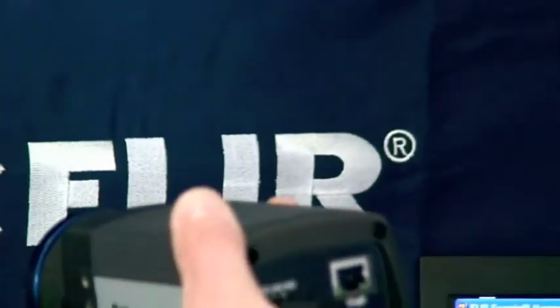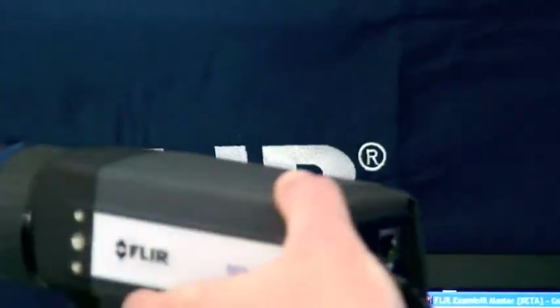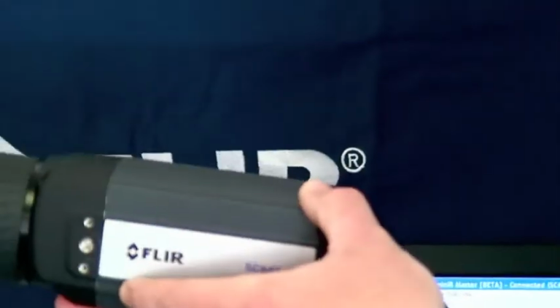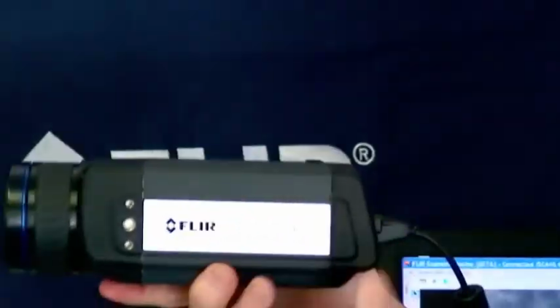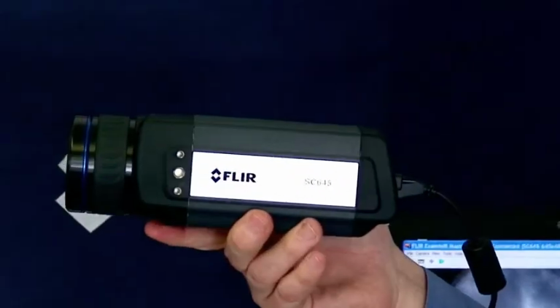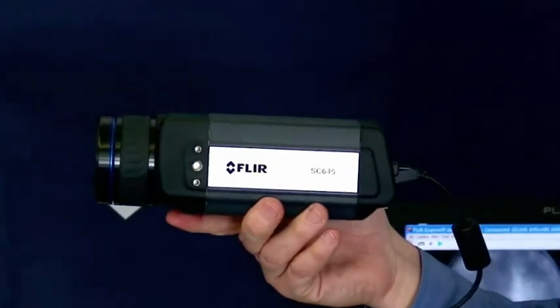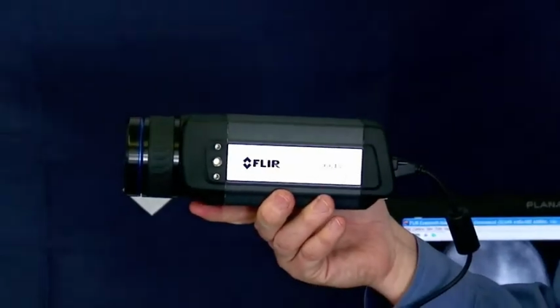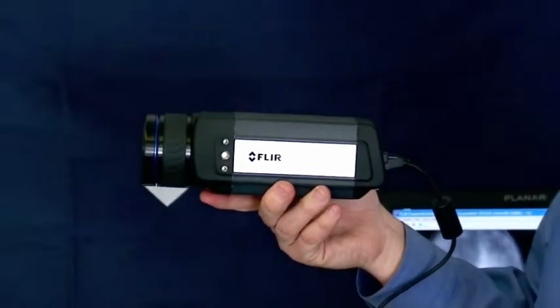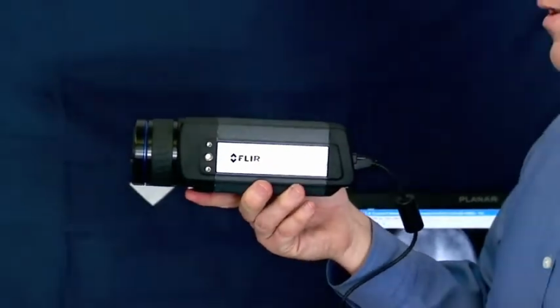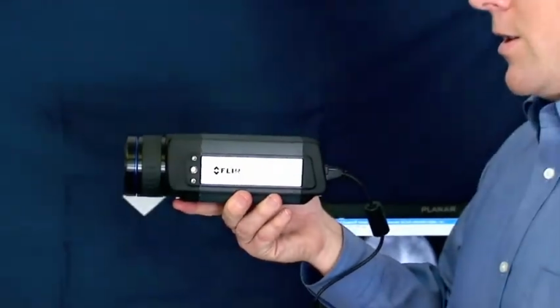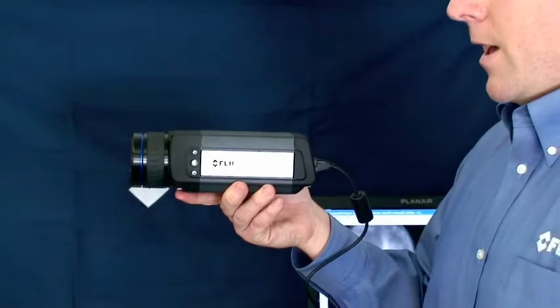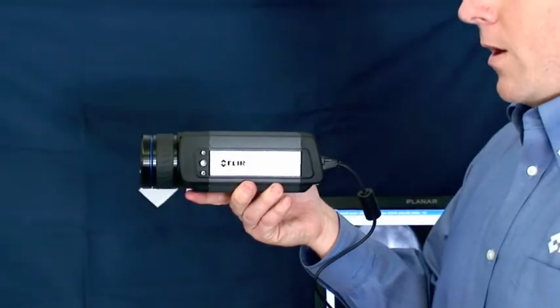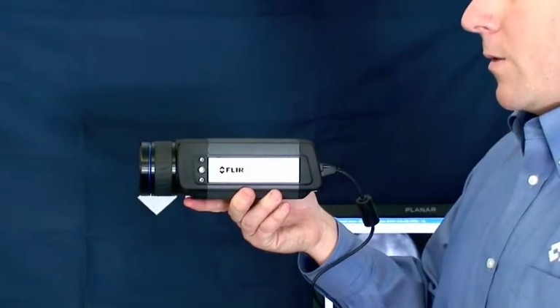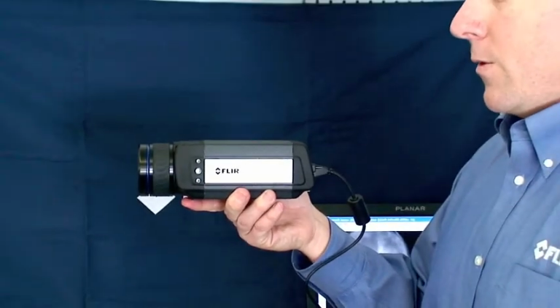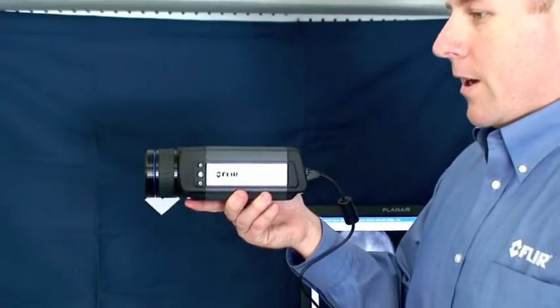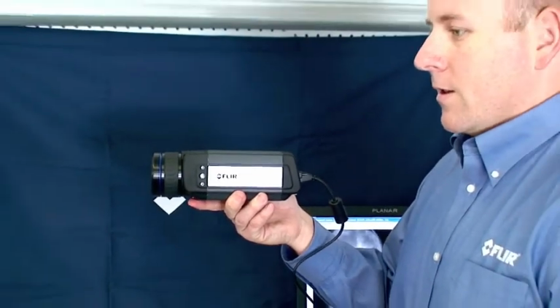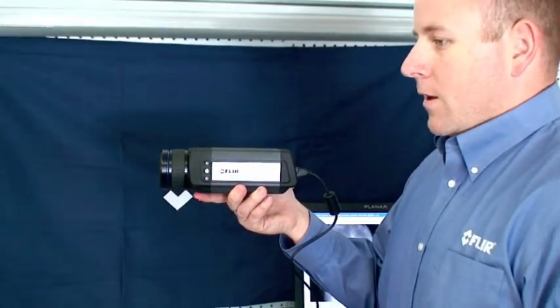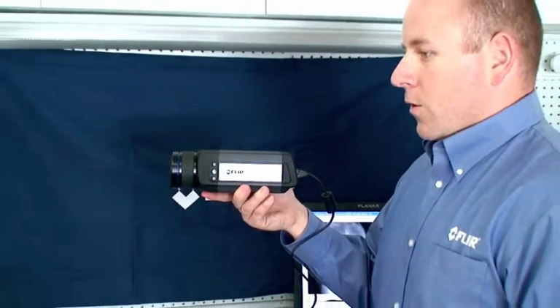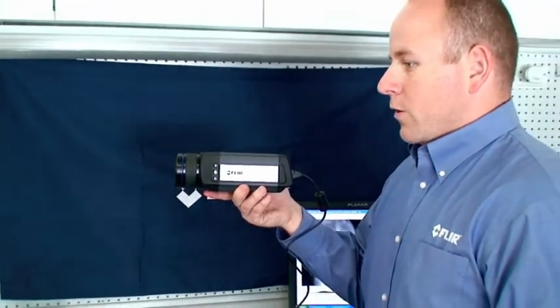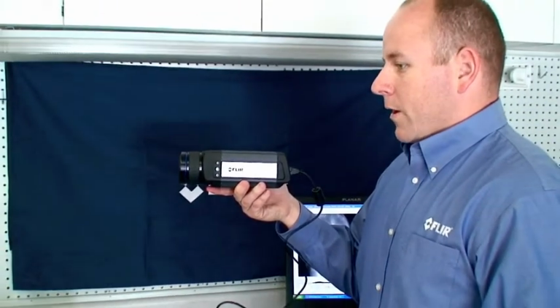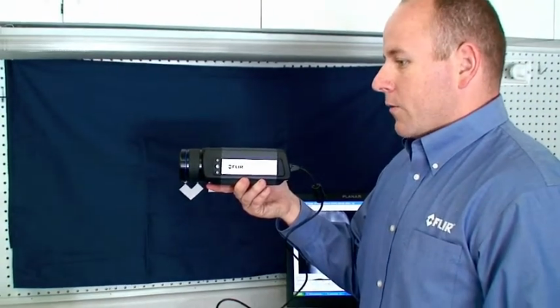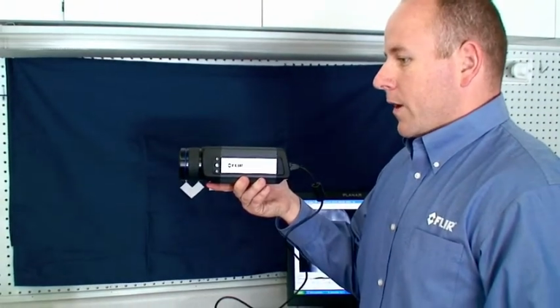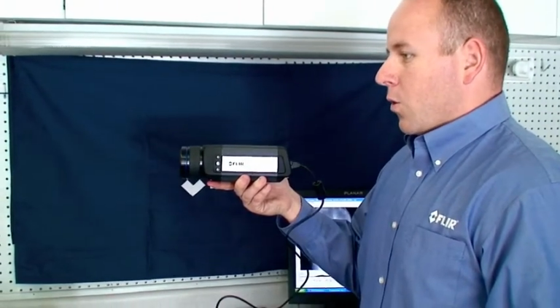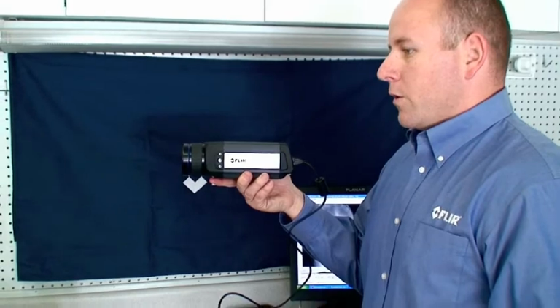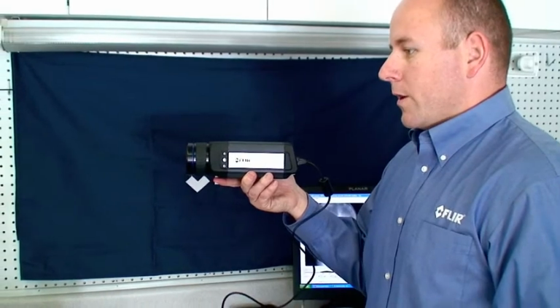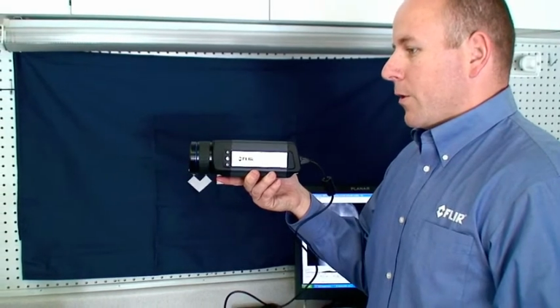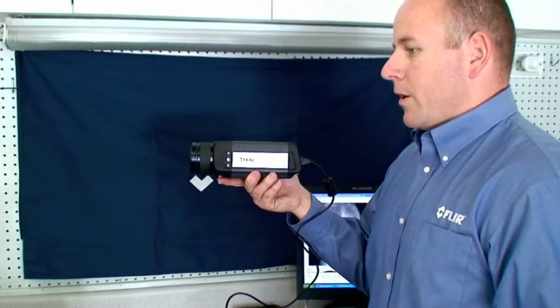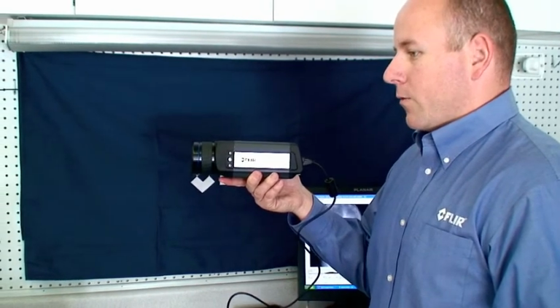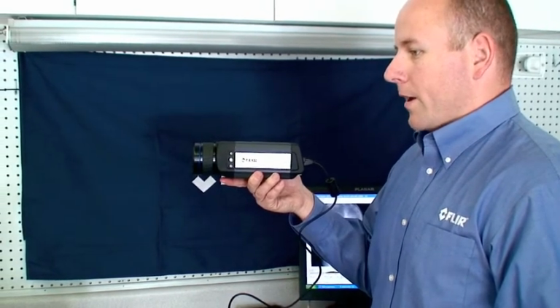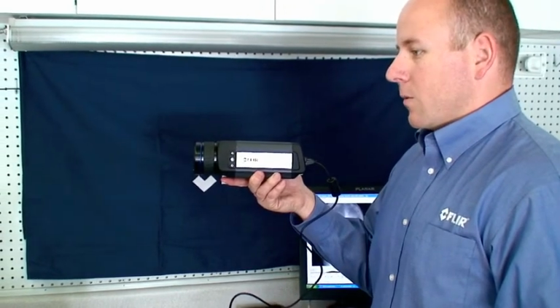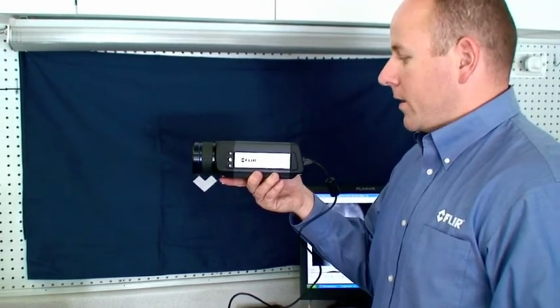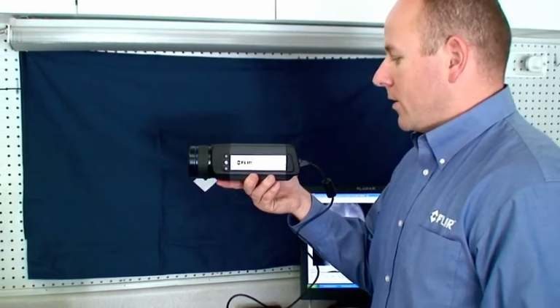The camera supports GigE Vision and GeniCam on the gigabit ethernet connection, so you can use it with our Examiner software or with any third-party software package that supports GigE Vision.